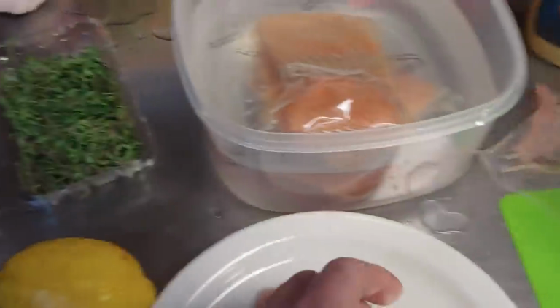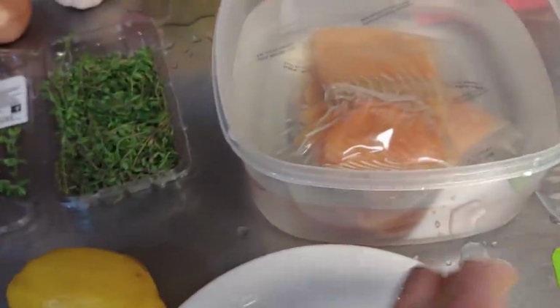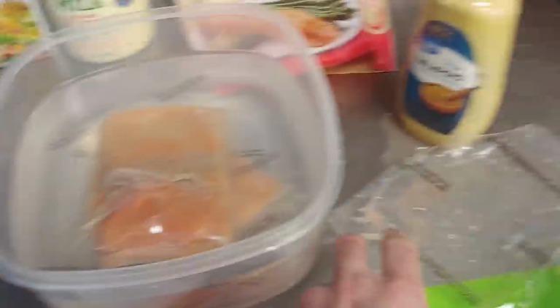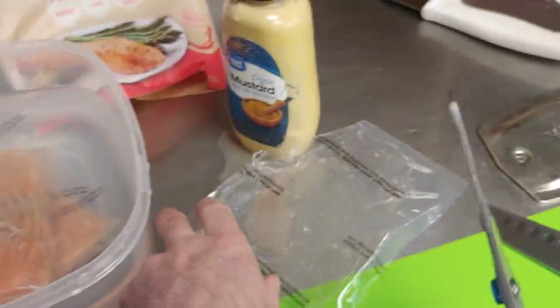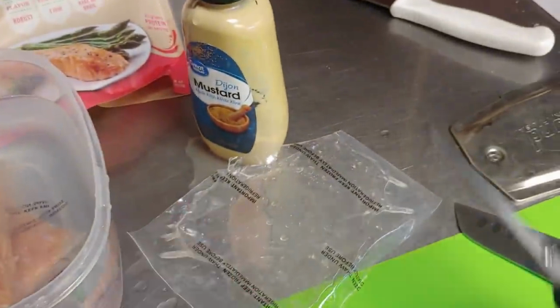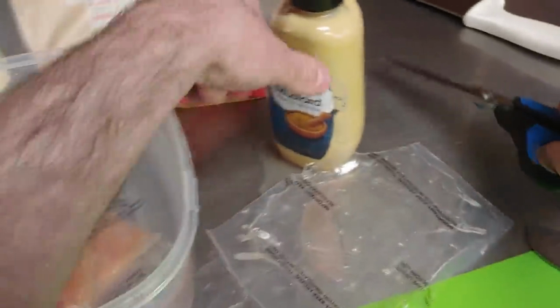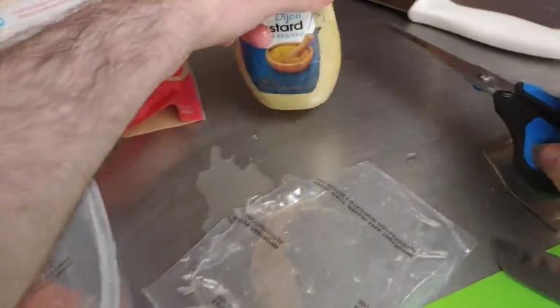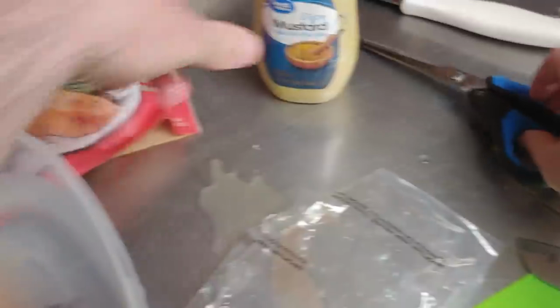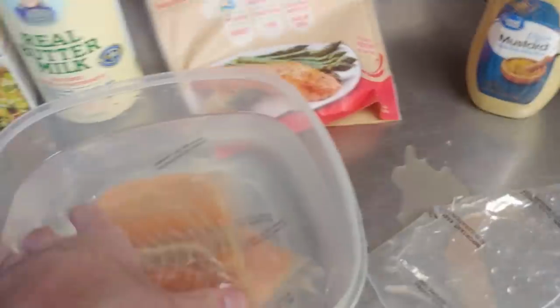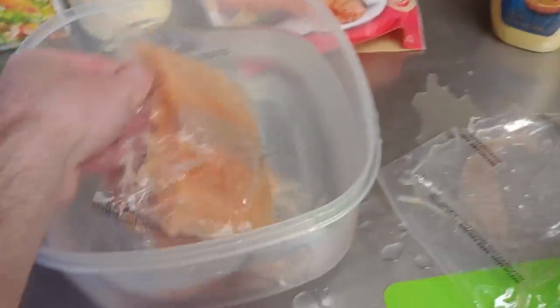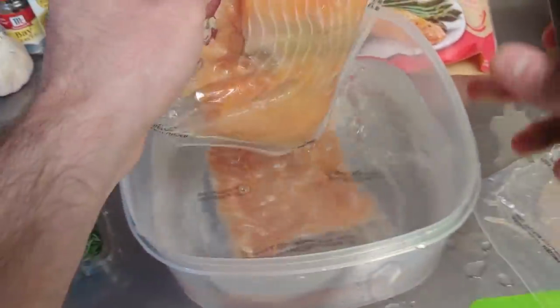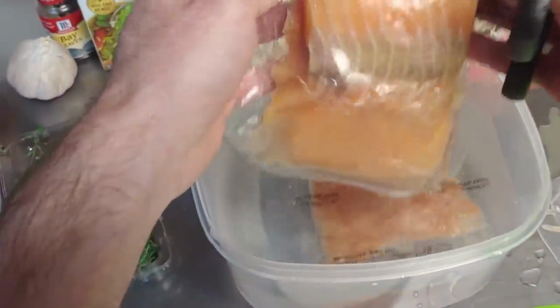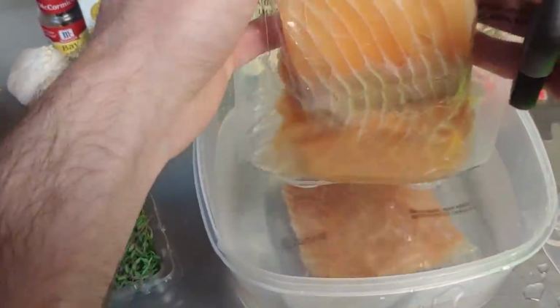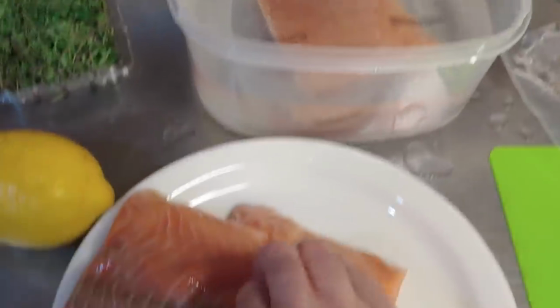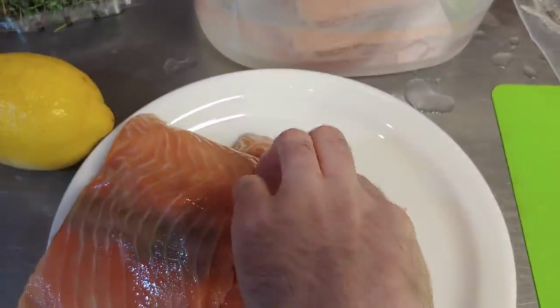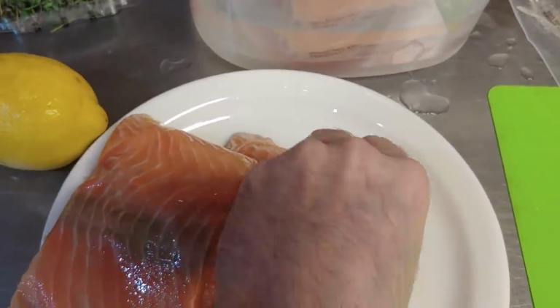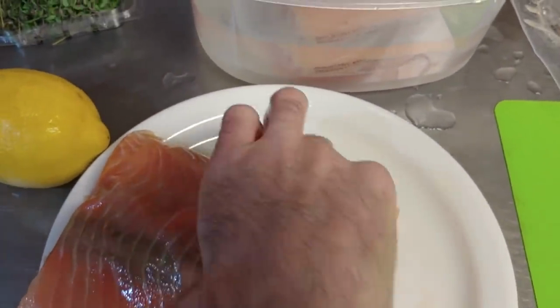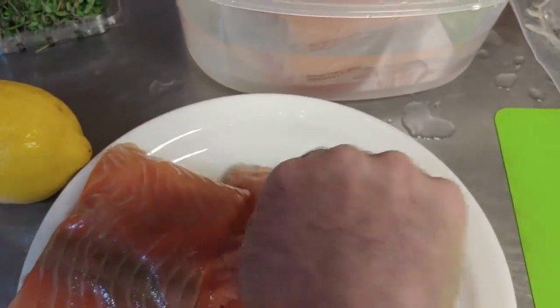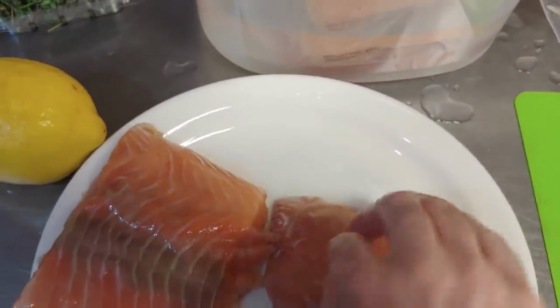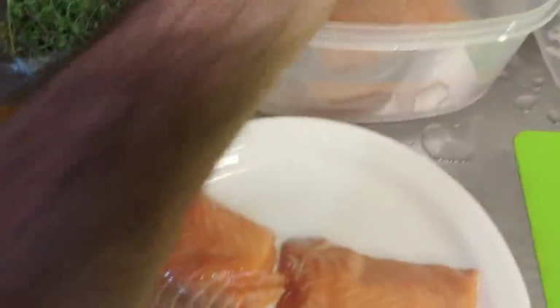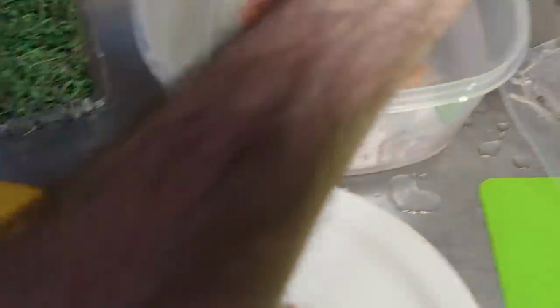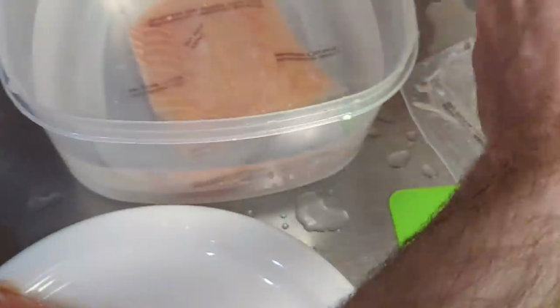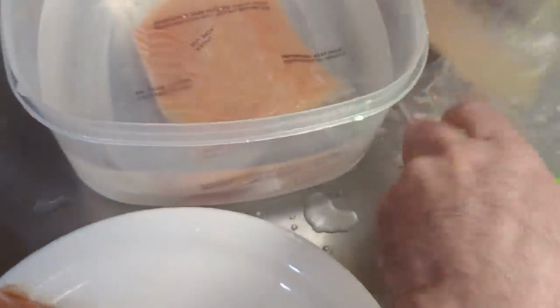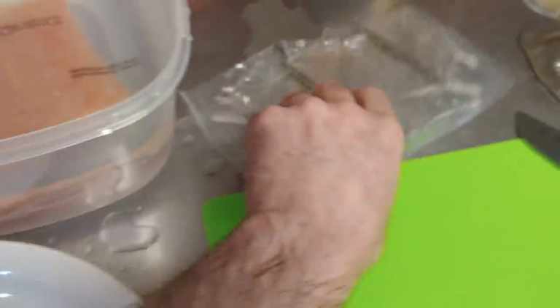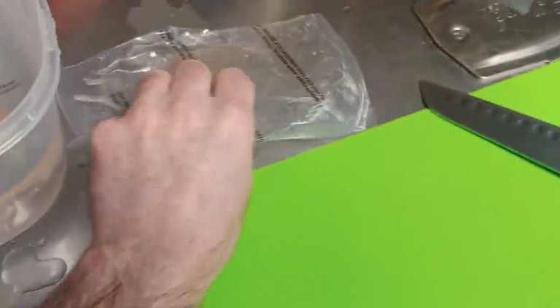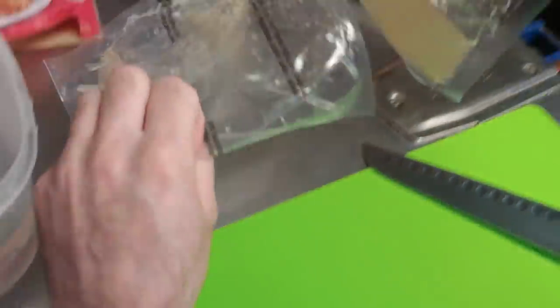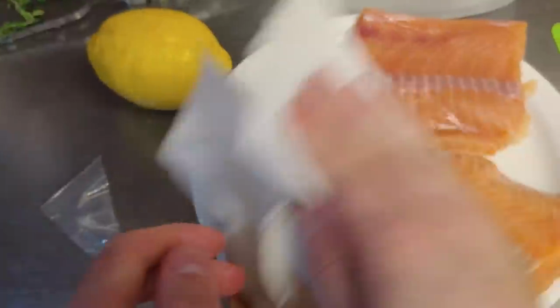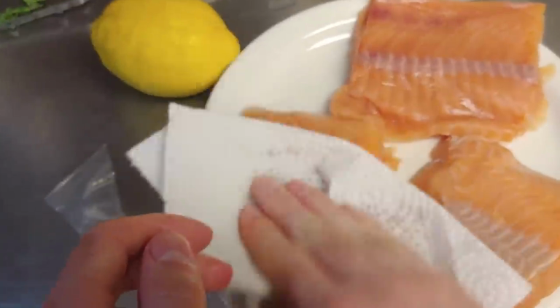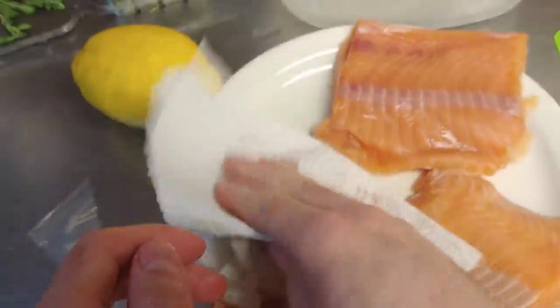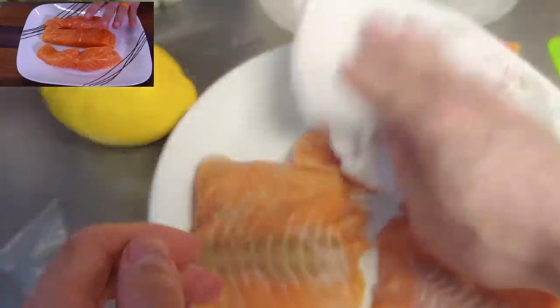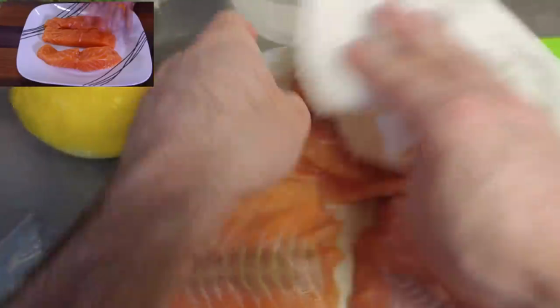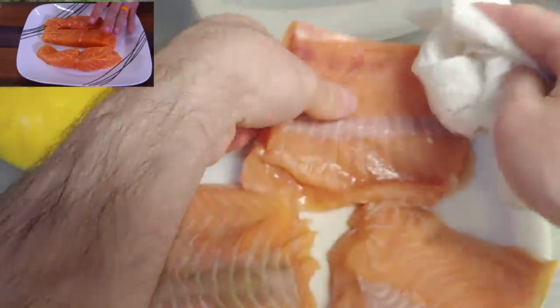There's one. I don't want all the juice all over my Dijon mustard. I might just use two, but I'm going to open up the third one anyway. Just be careful with all the excess juice. Pat it just a little bit and dry it off.